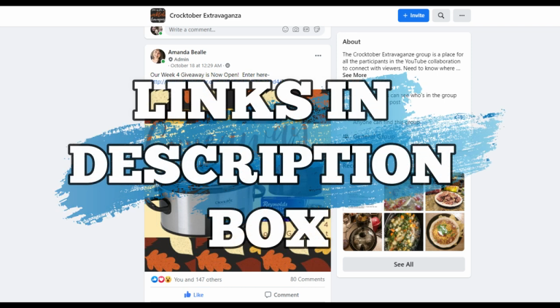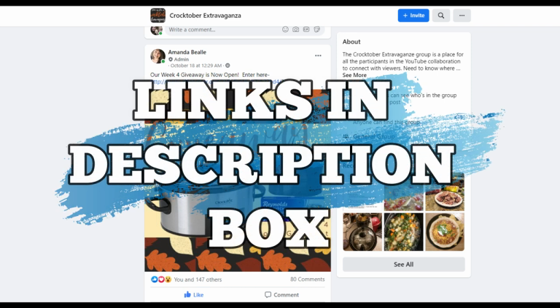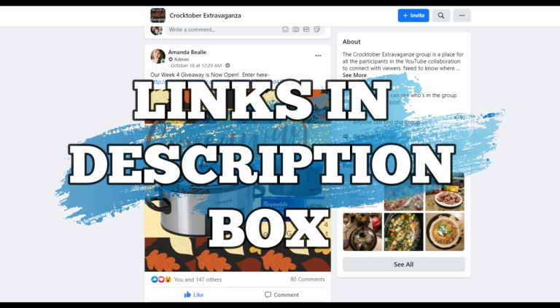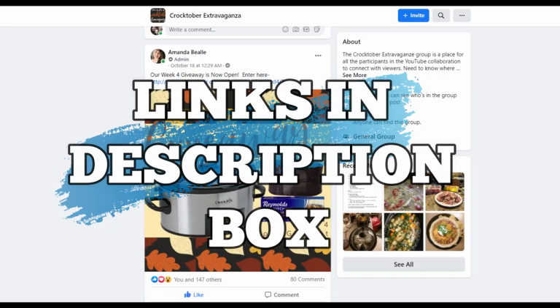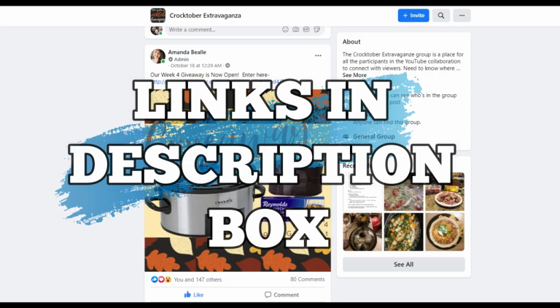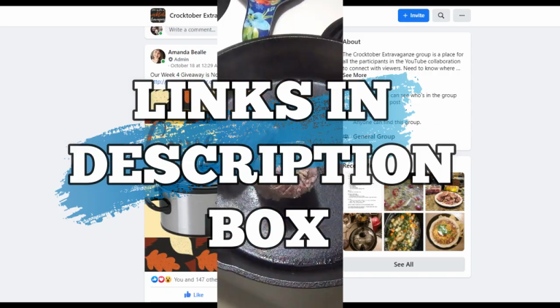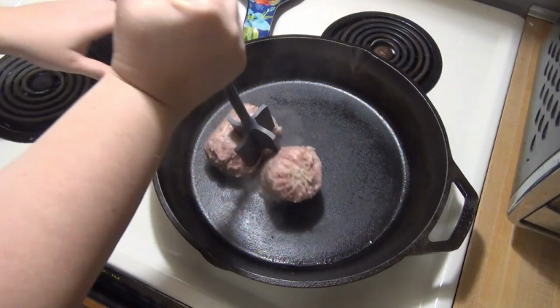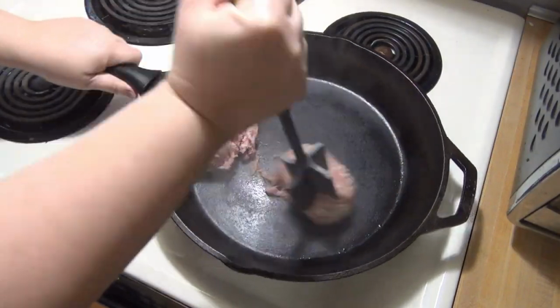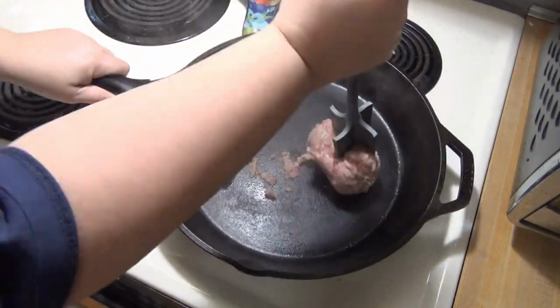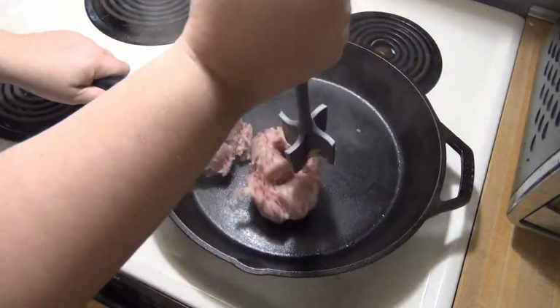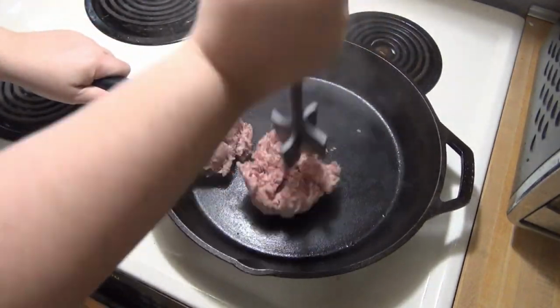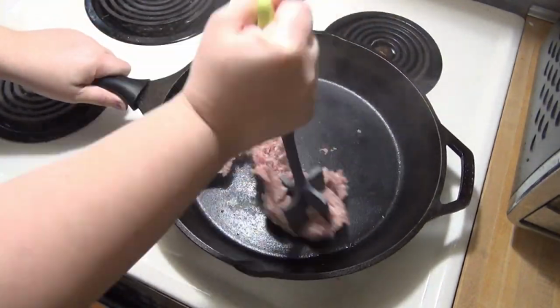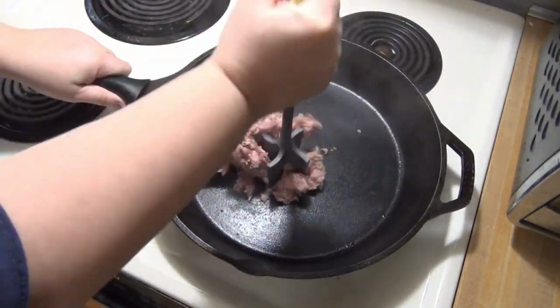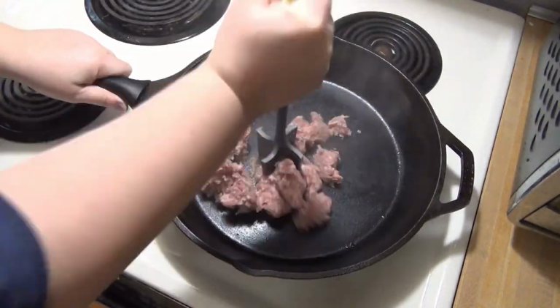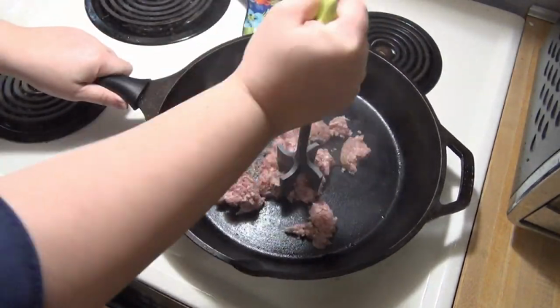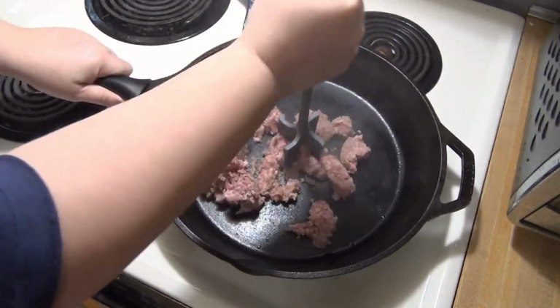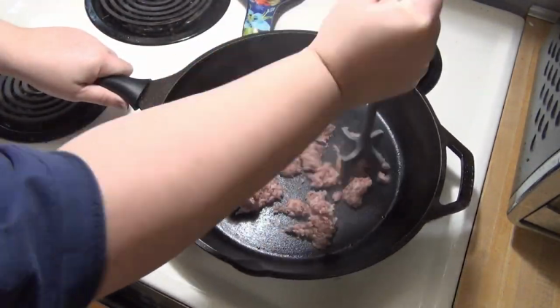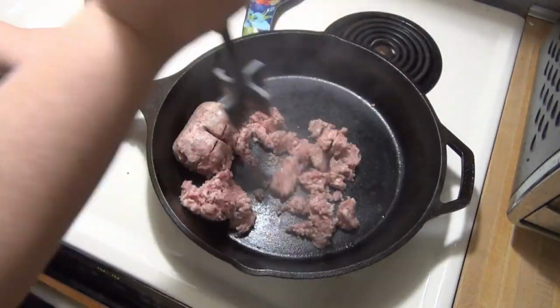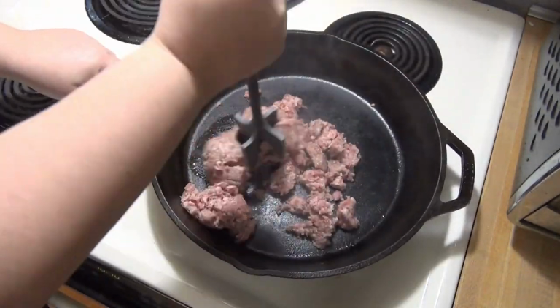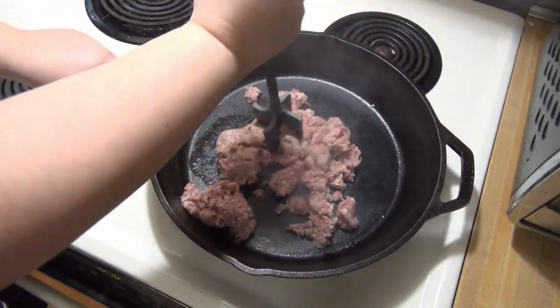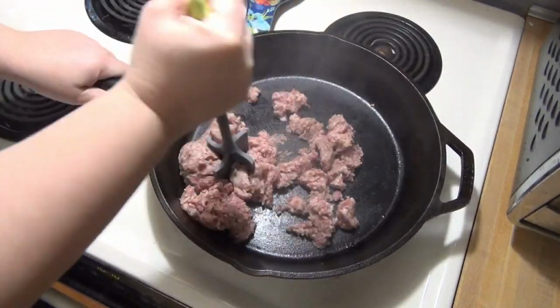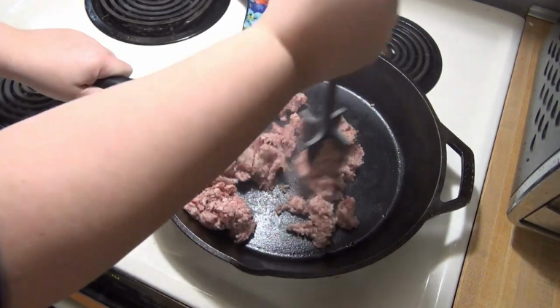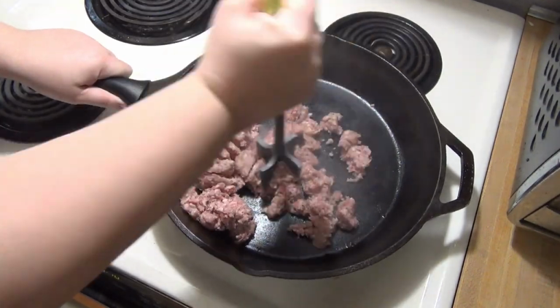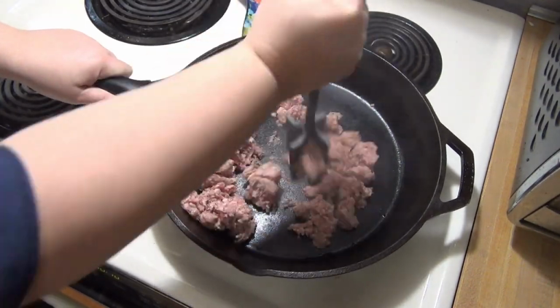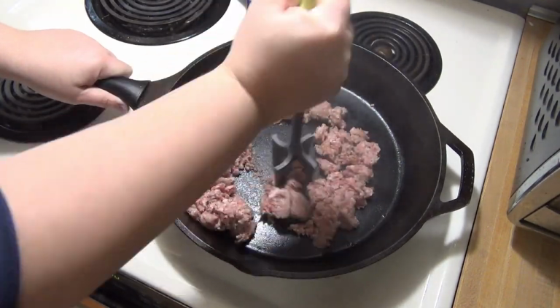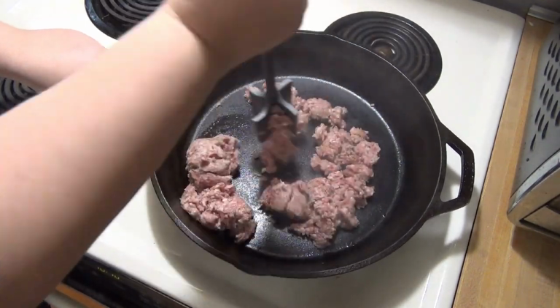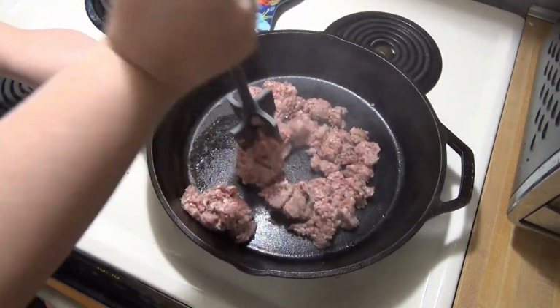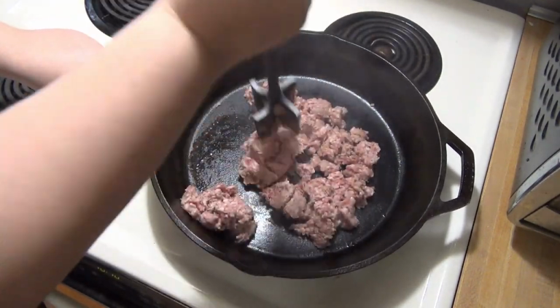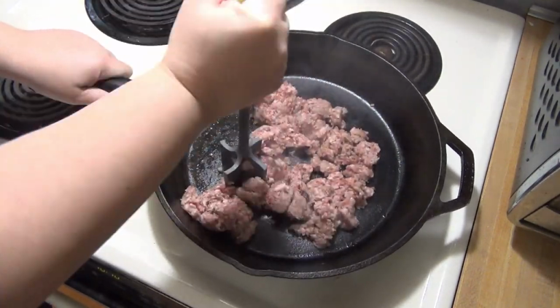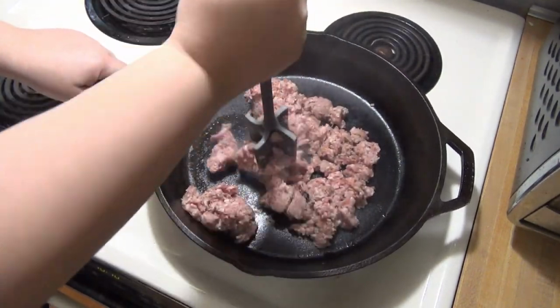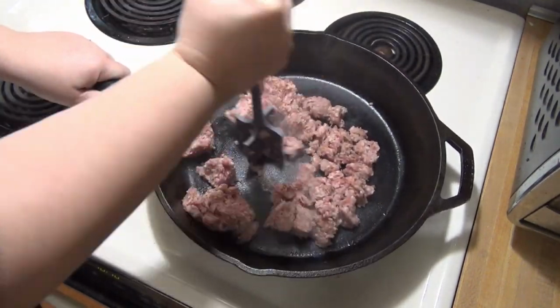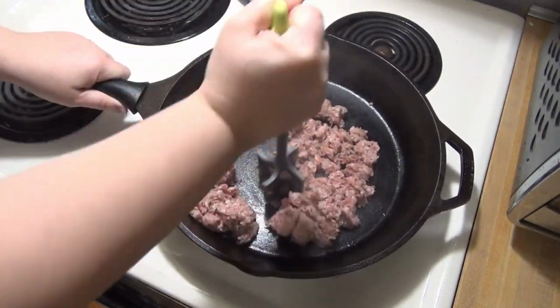Now let's get into this recipe. I started off by browning one pound of ground sausage on the stove. You could also use ground beef, ground turkey, or even Italian sausage.